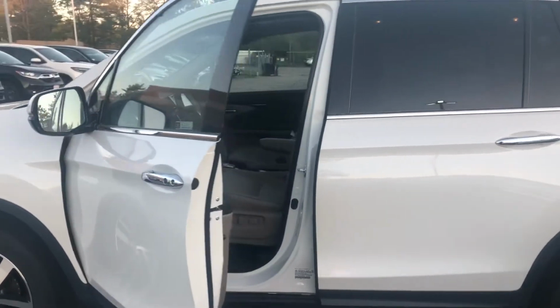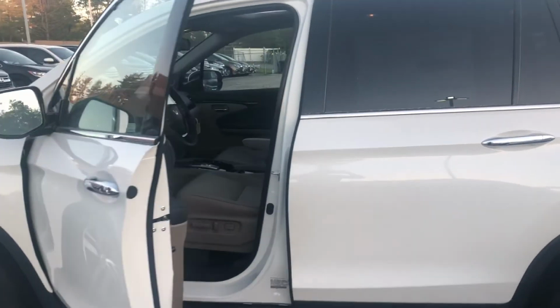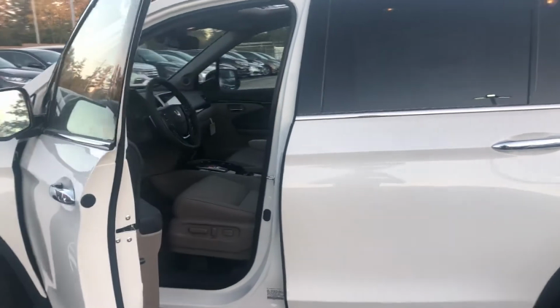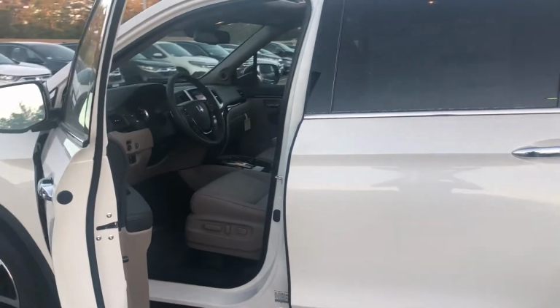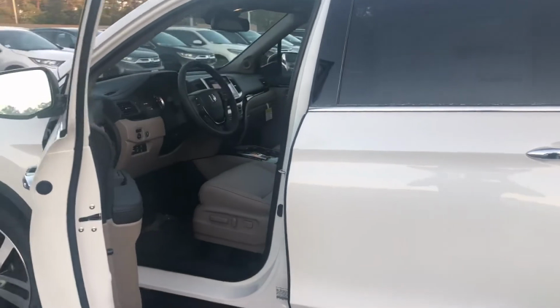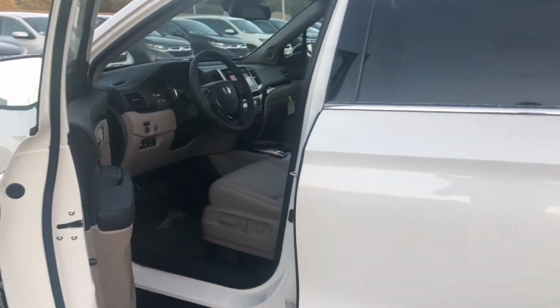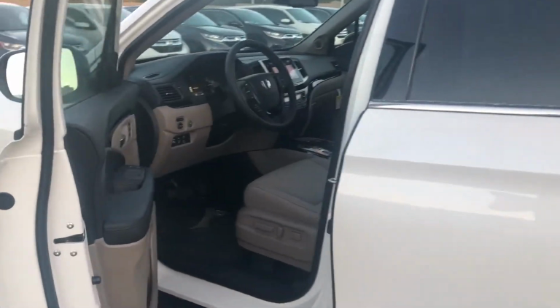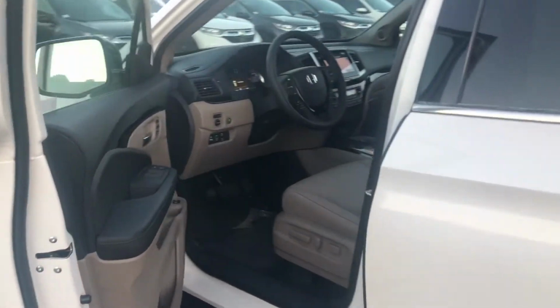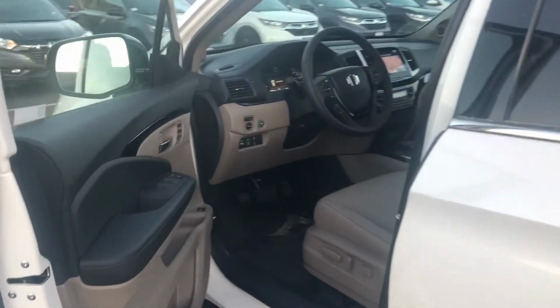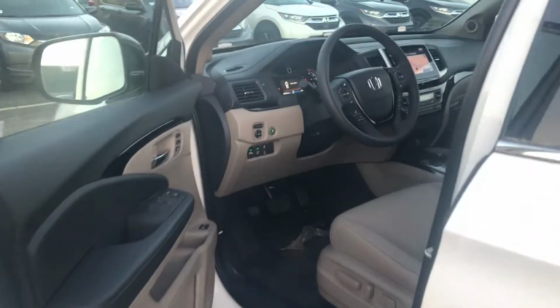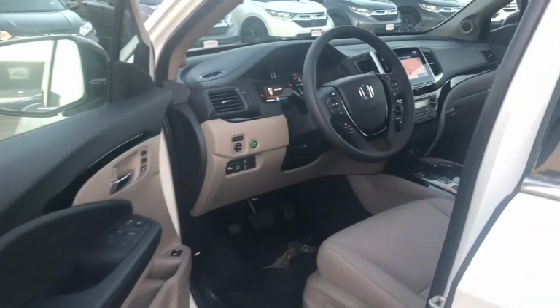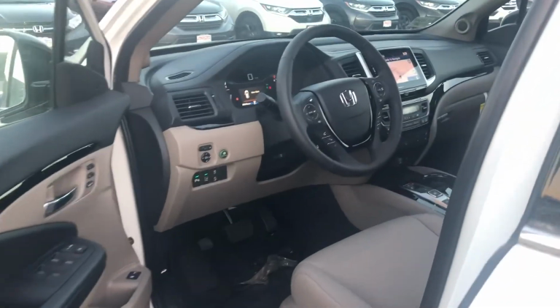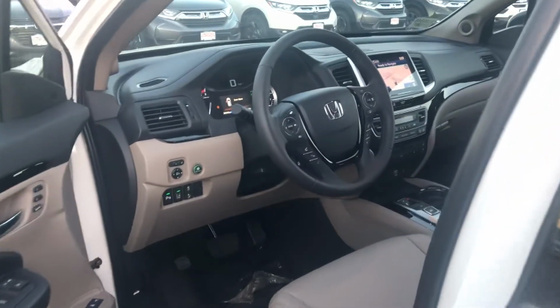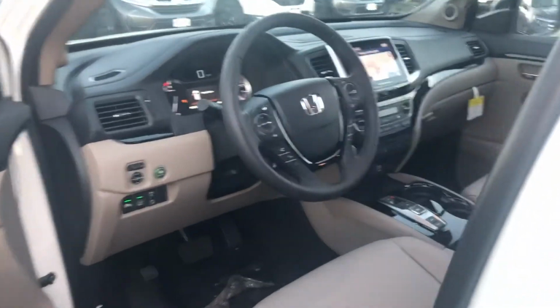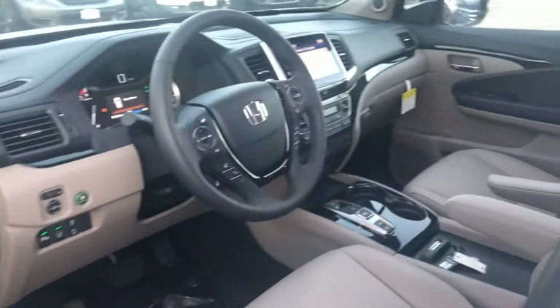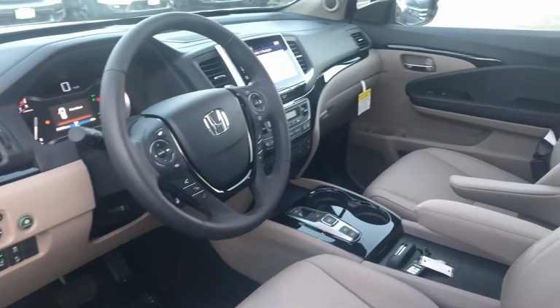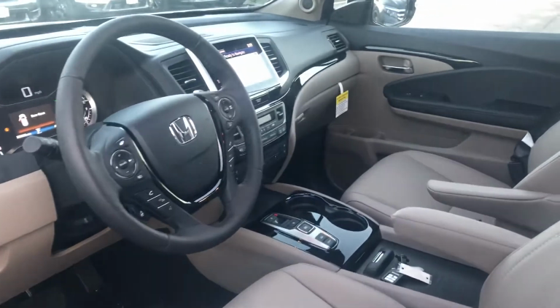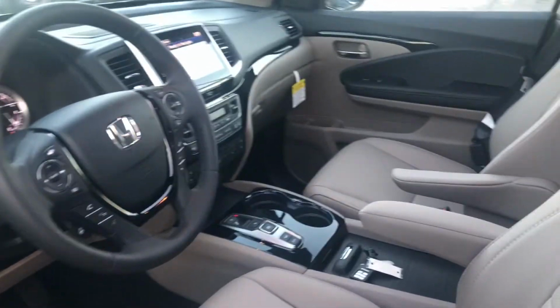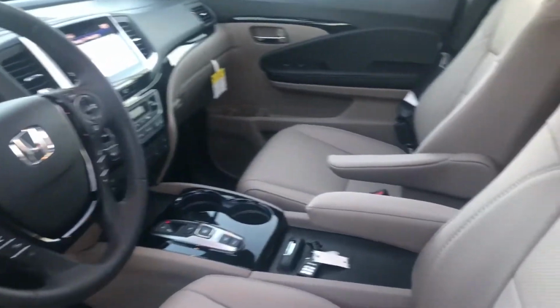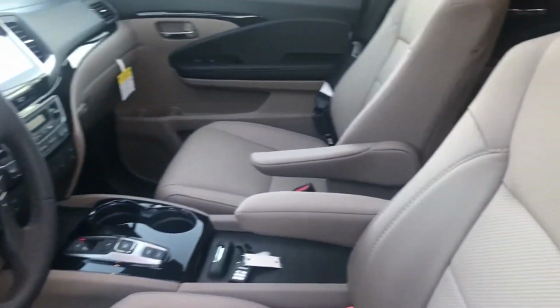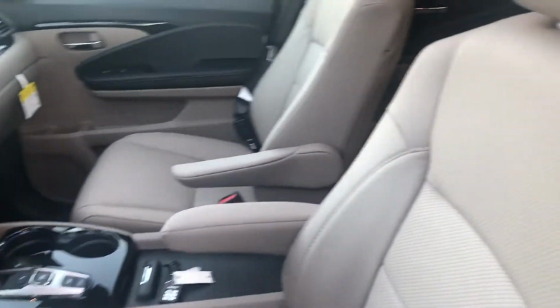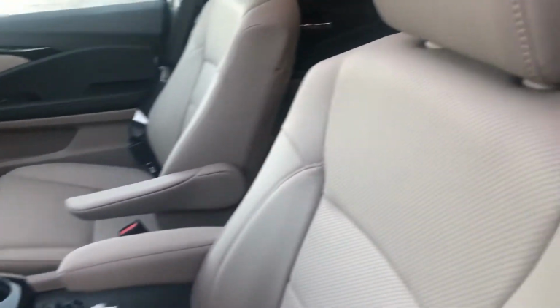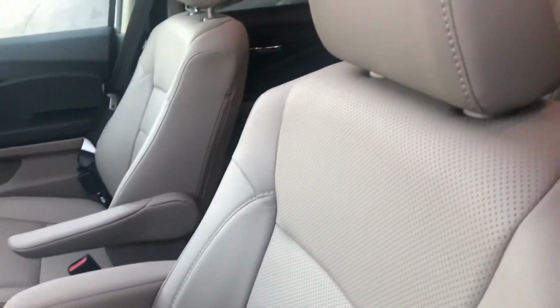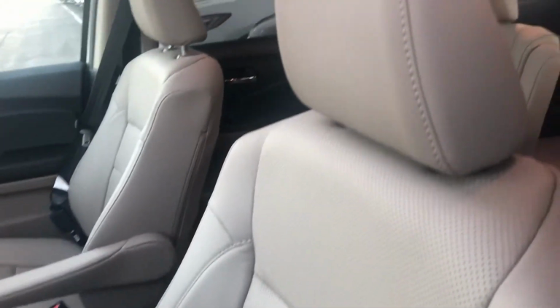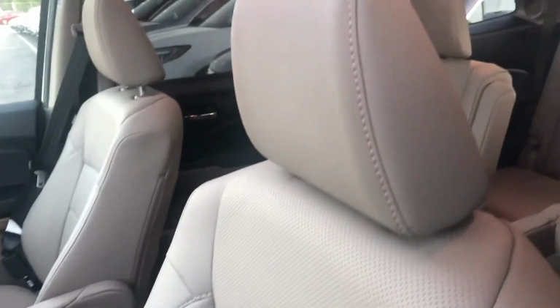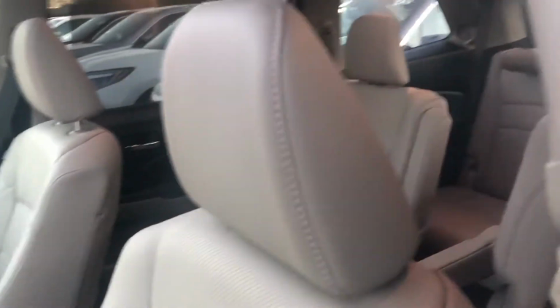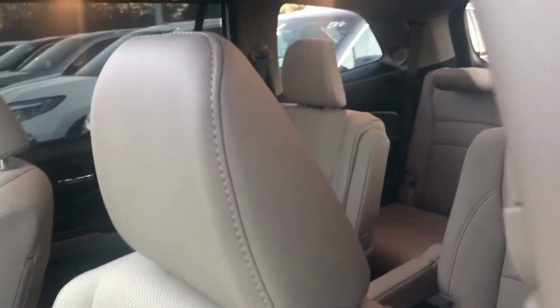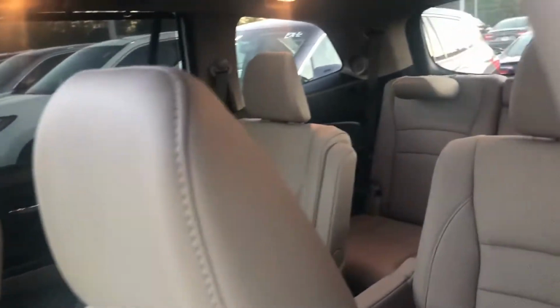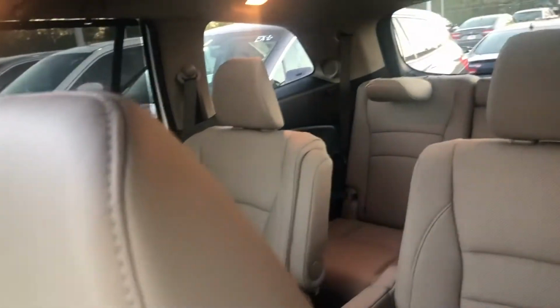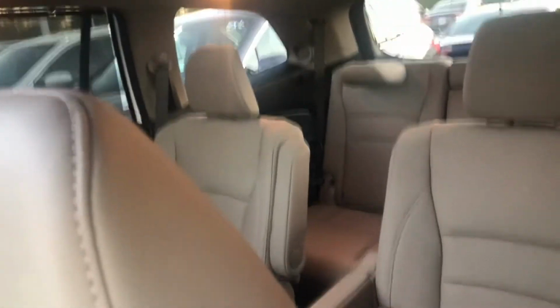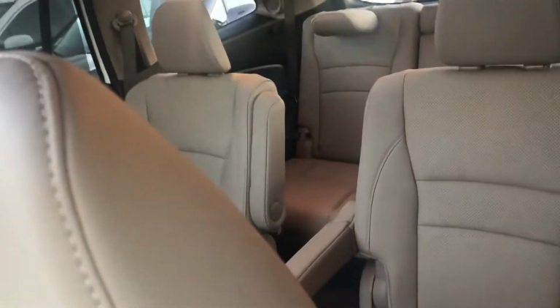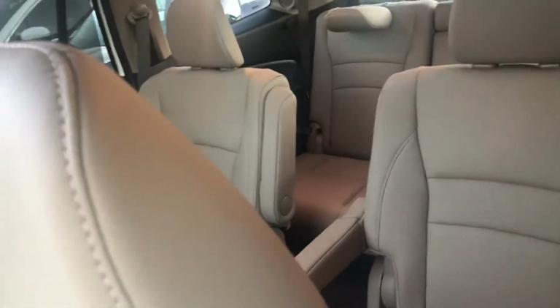Five-star crash rating, all-wheel drive, four different traction modes — it offers a host of fantastic features. Full-weather upholstery, seating for seven, and captain's chairs in the second row.